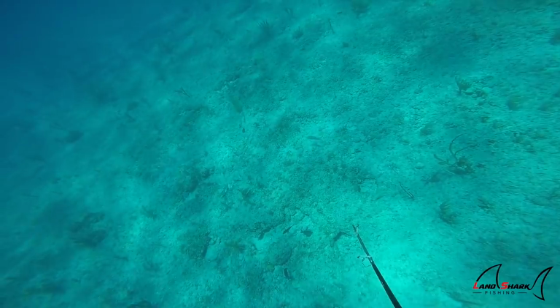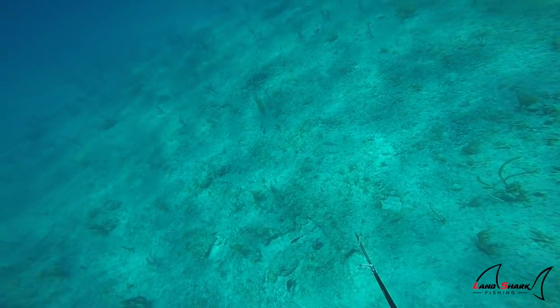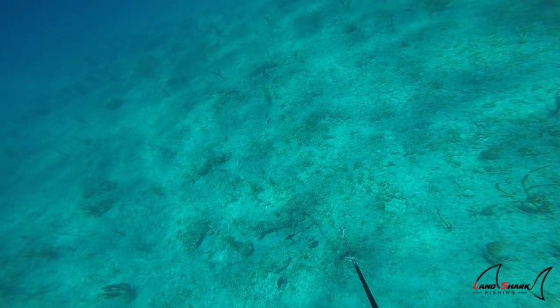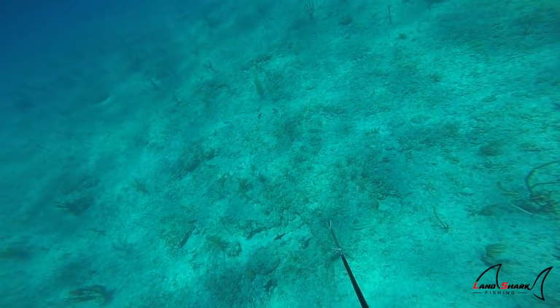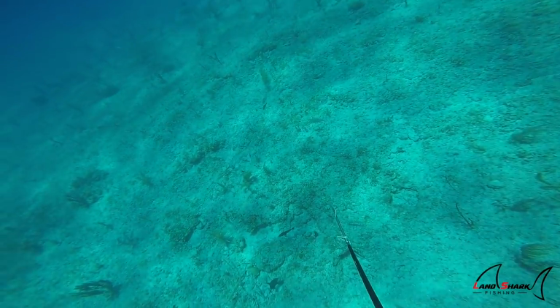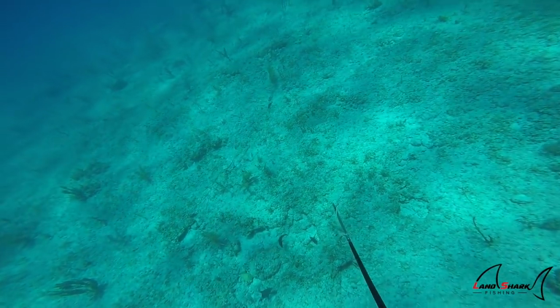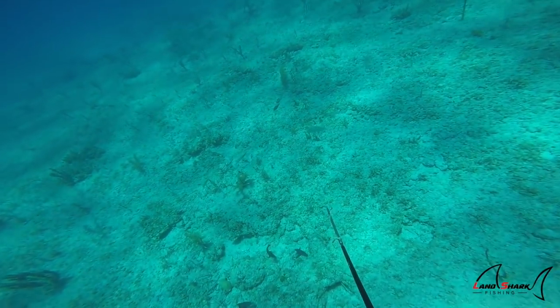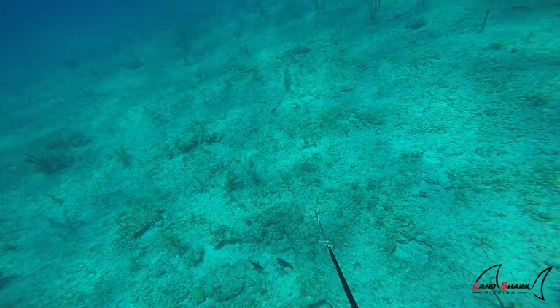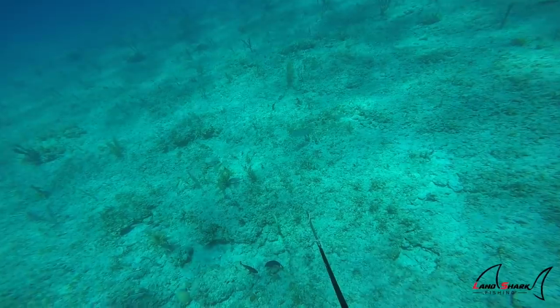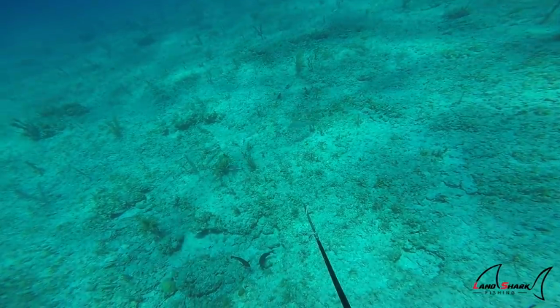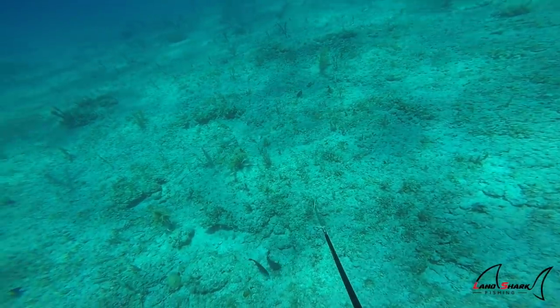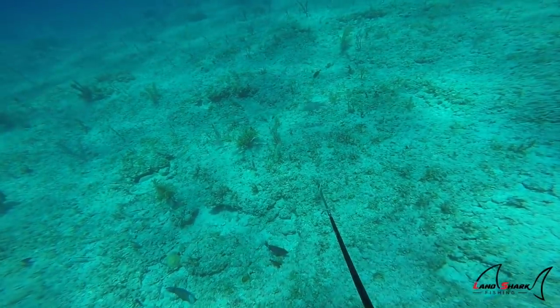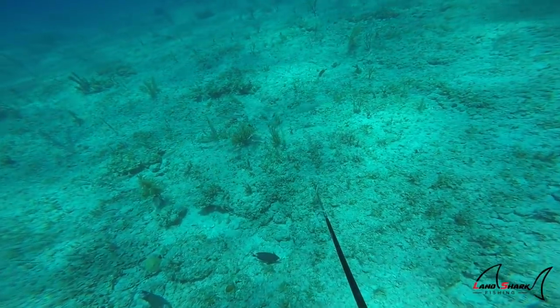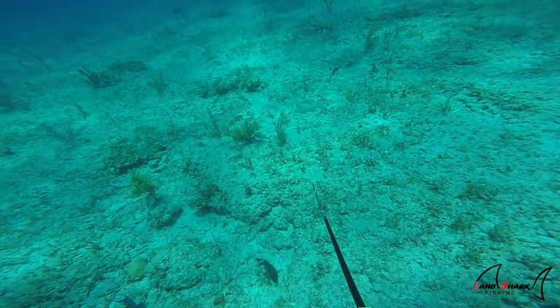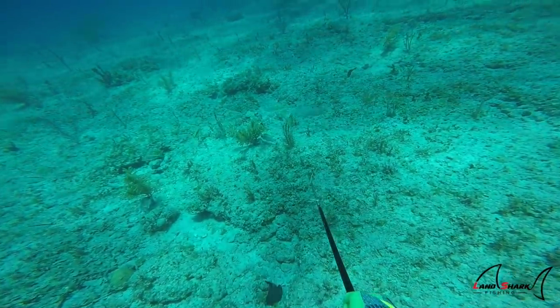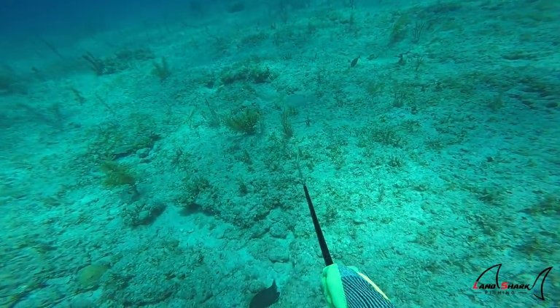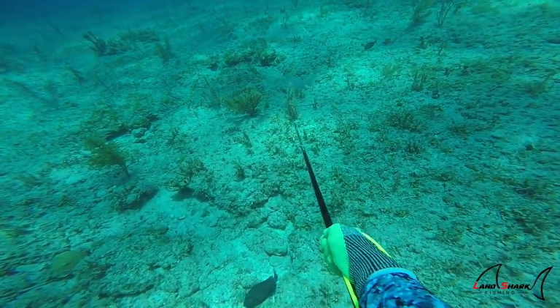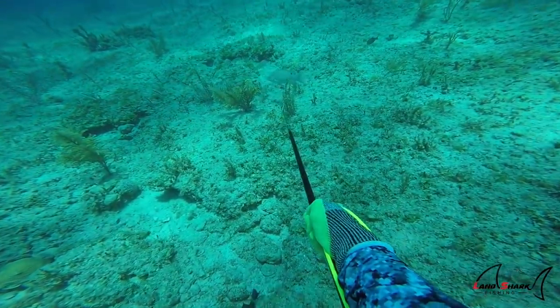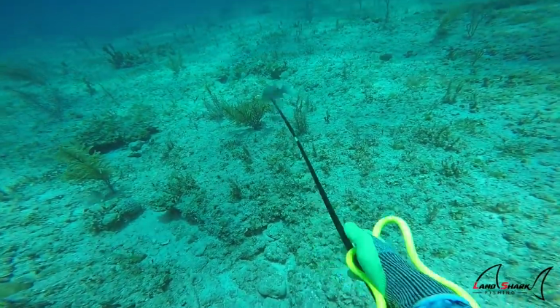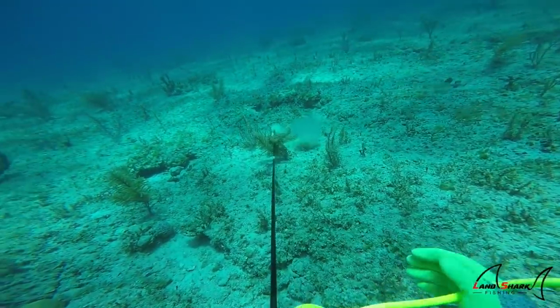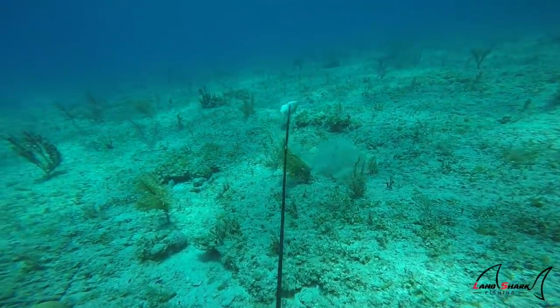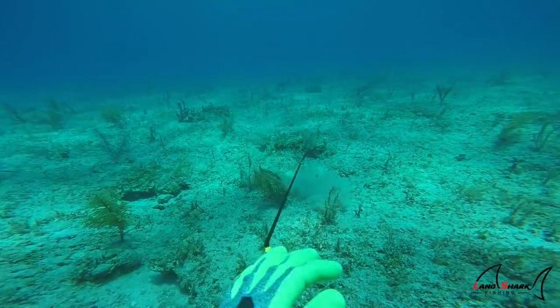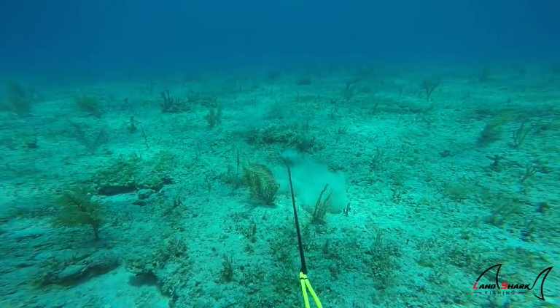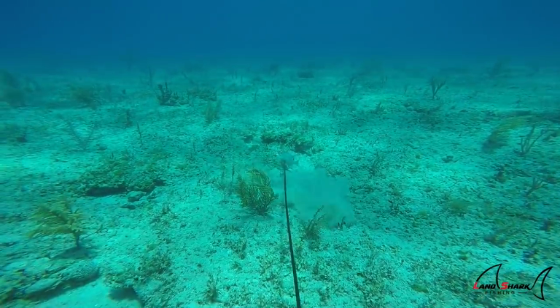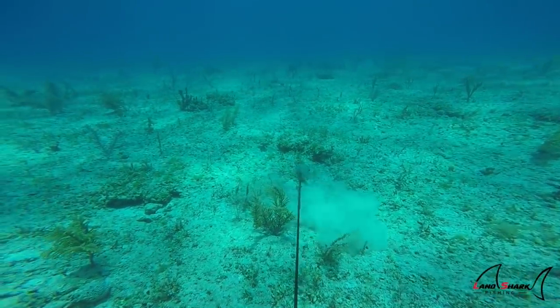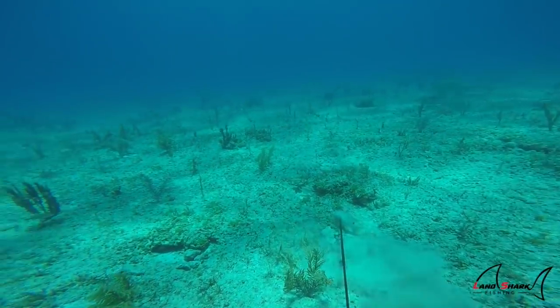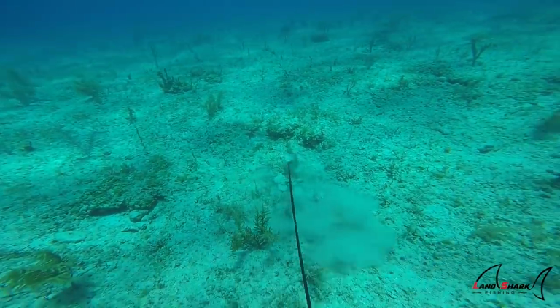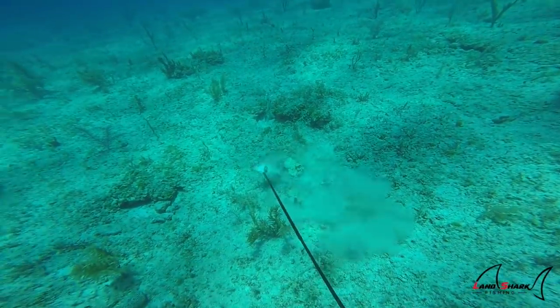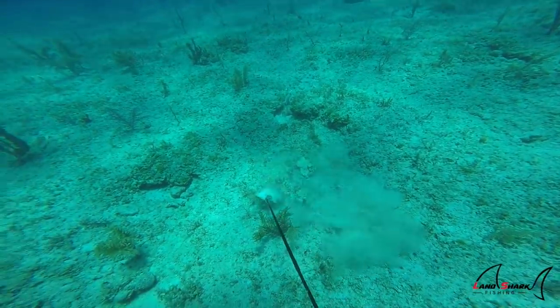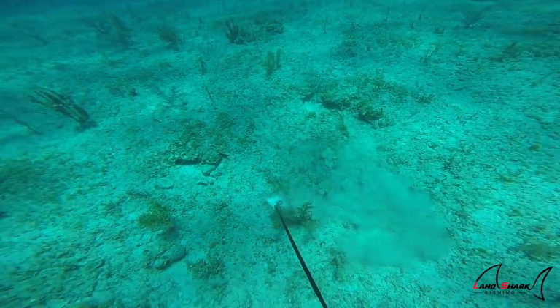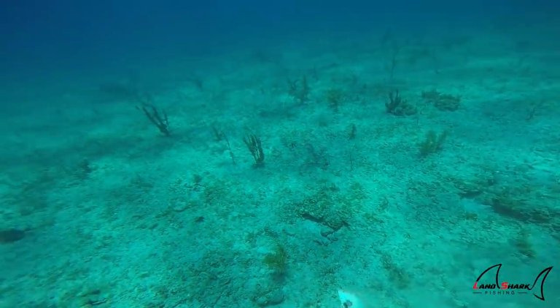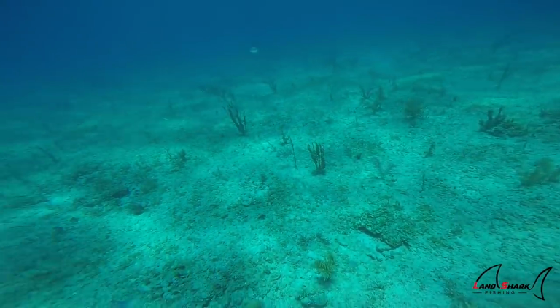Here's another perfect example of how hogfish are actually really curious and they'll let you get pretty close to them. They kind of stay sideways, parallel to you, and just scope you out — always looking out of the back of their eye. But this guy wasn't so fortunate.